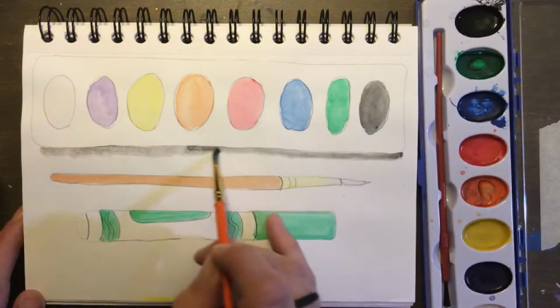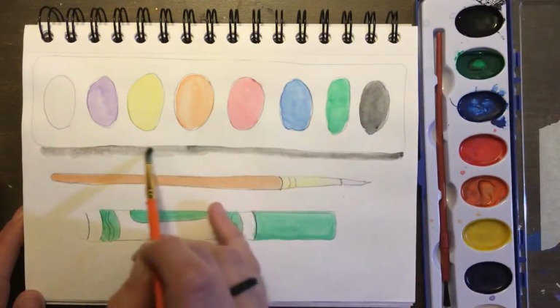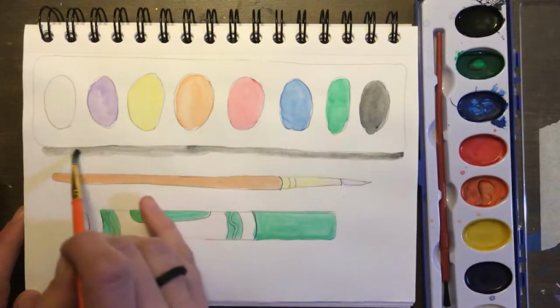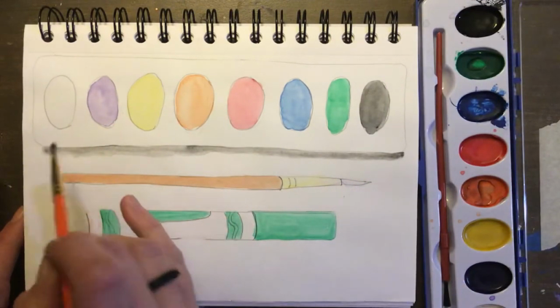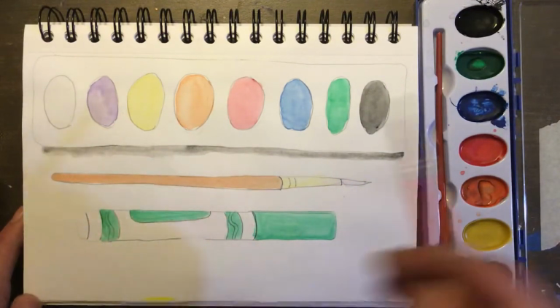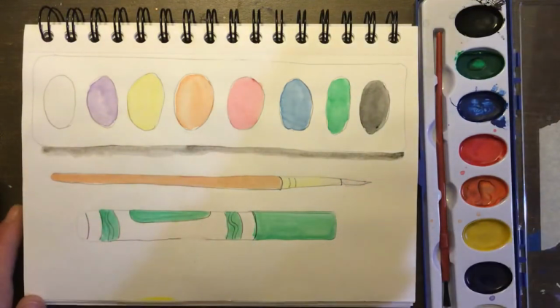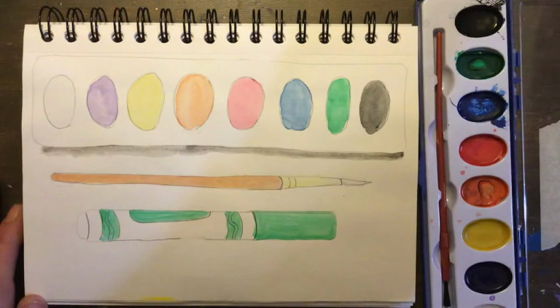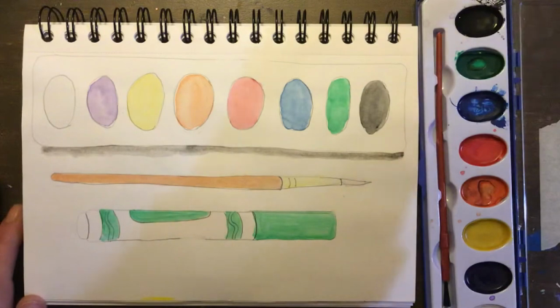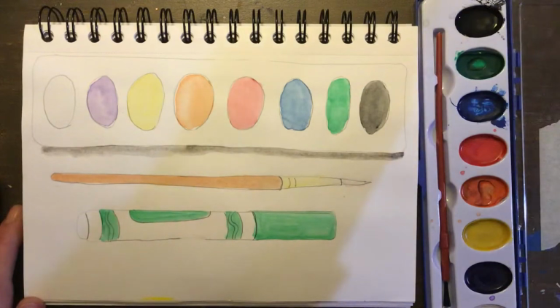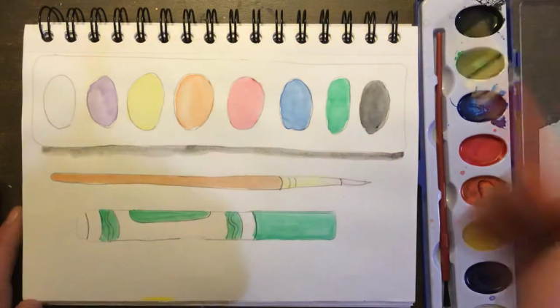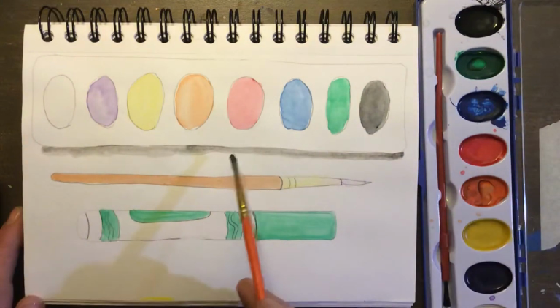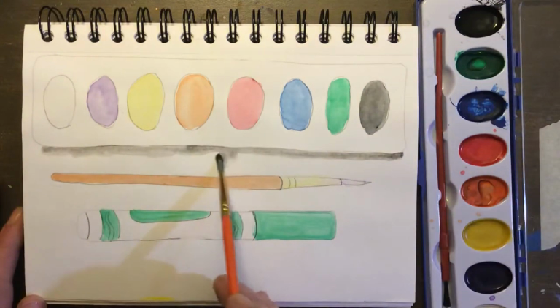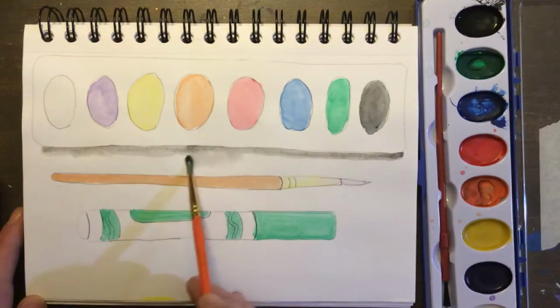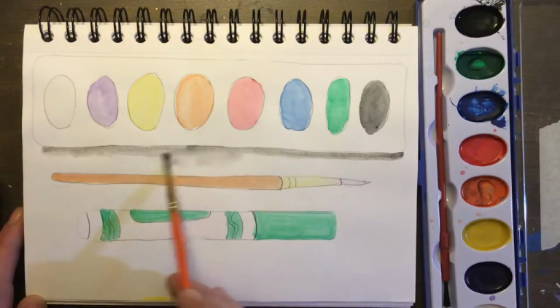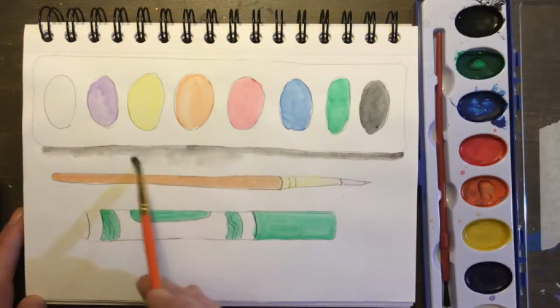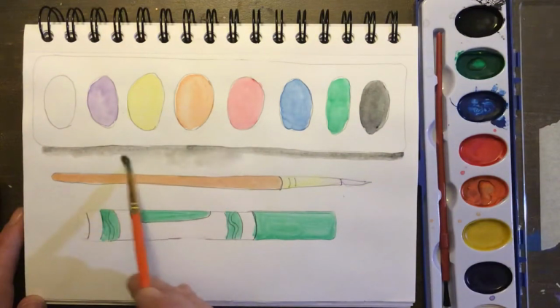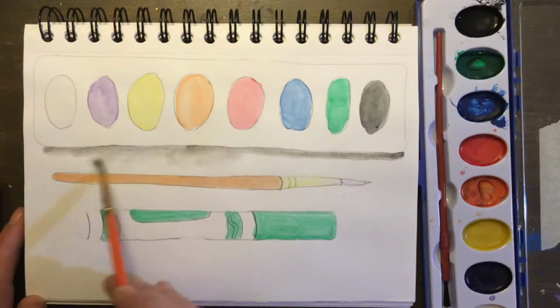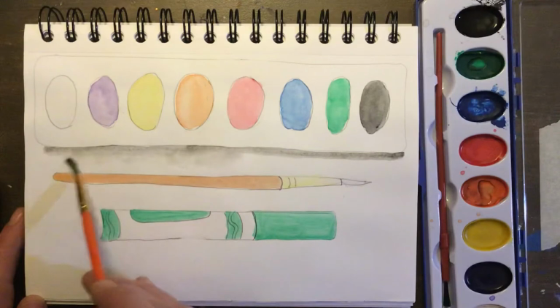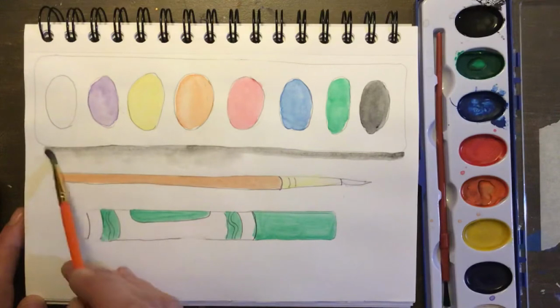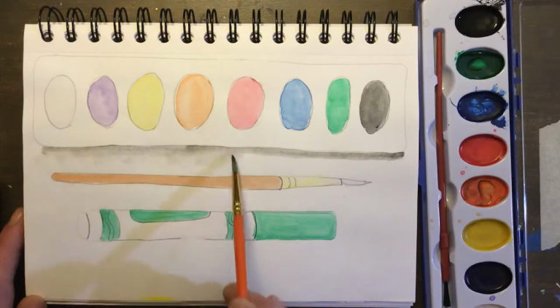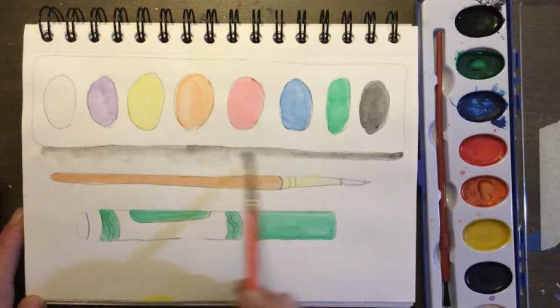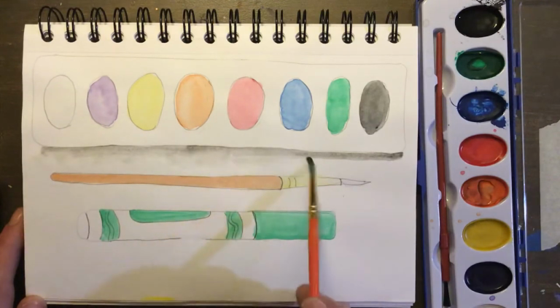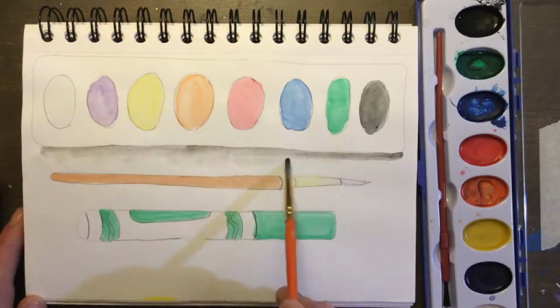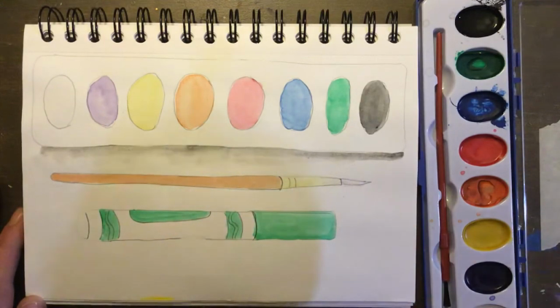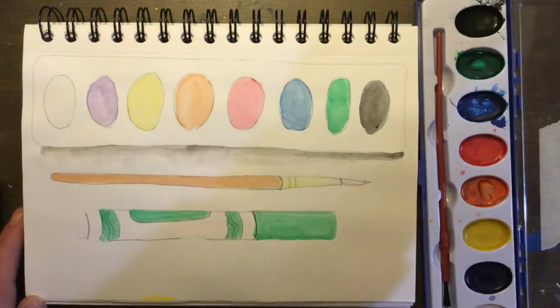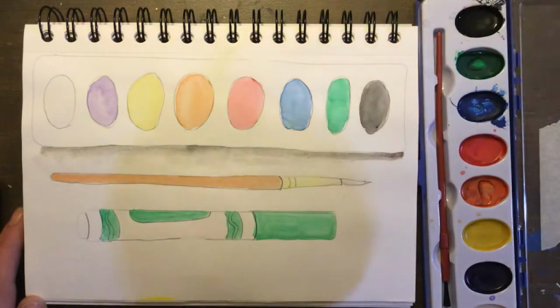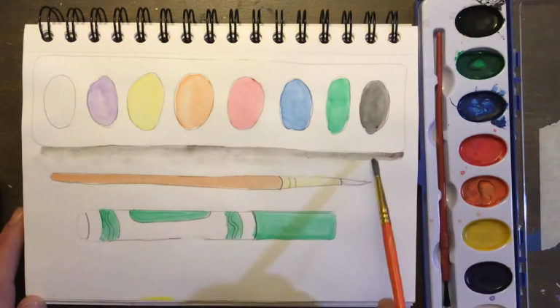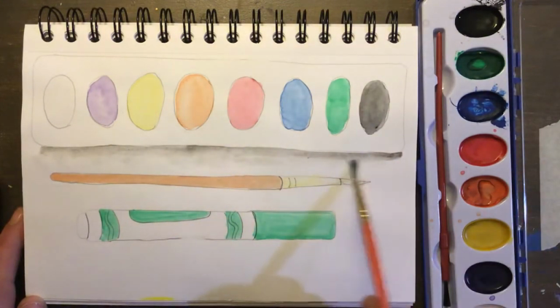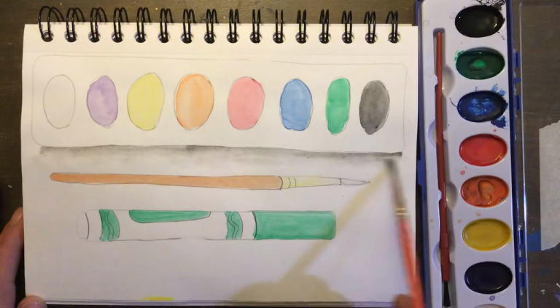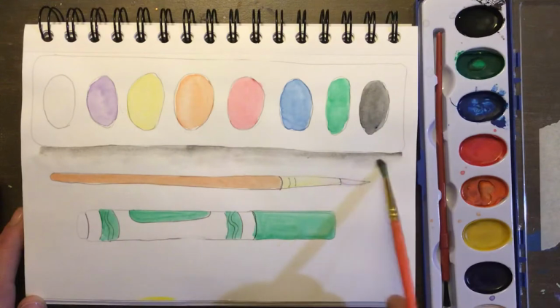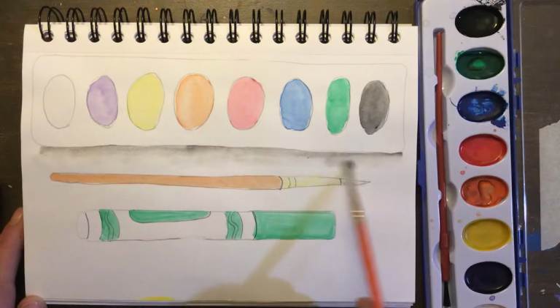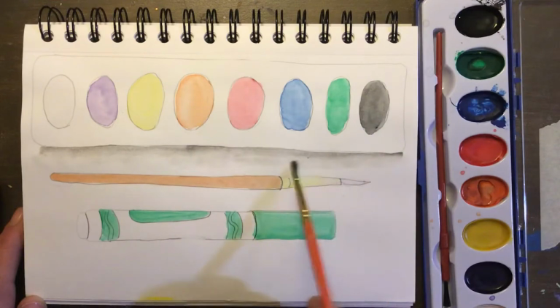Now I put down my watercolor and you're gonna take a little extra water on your paintbrush and you just blend it down. So all I did on that second part was just use a little extra water — I didn't put any more paint on my brush.